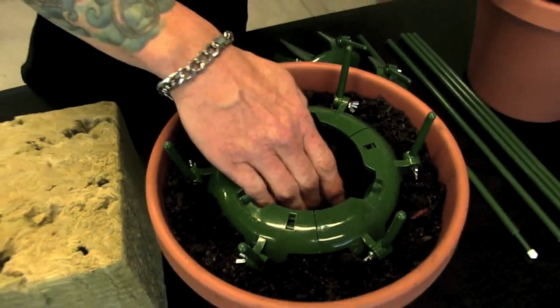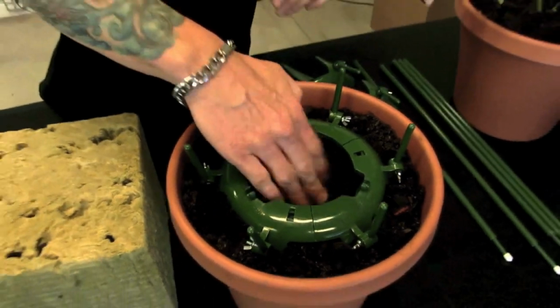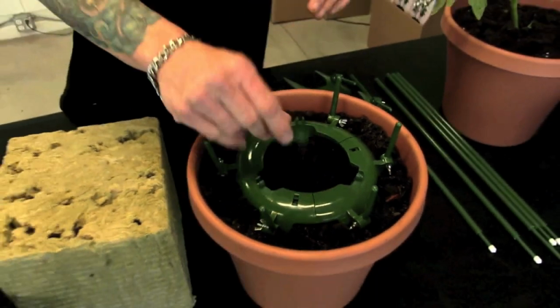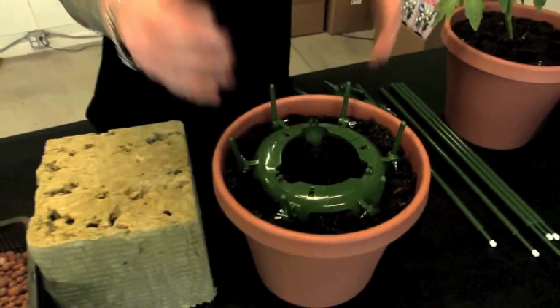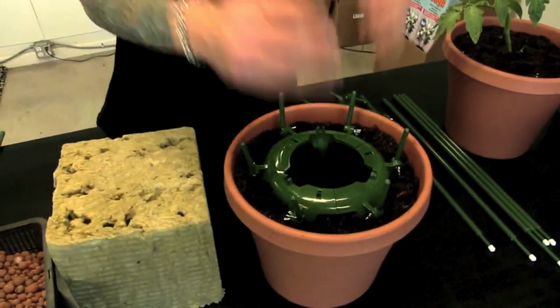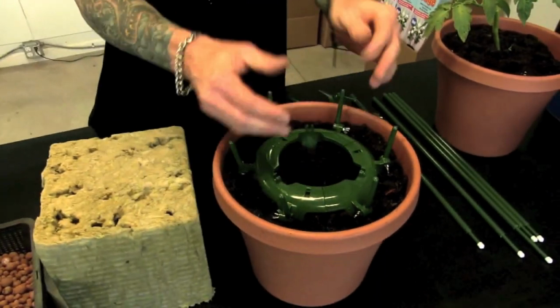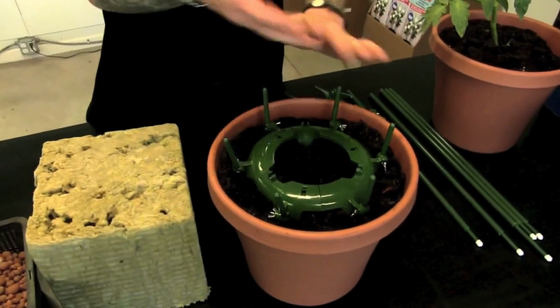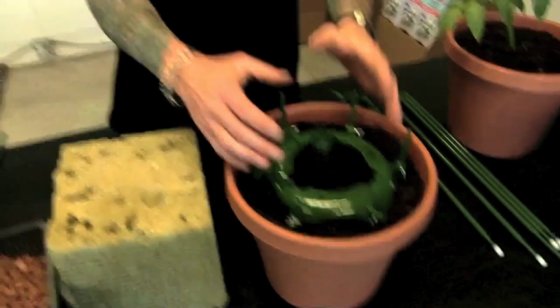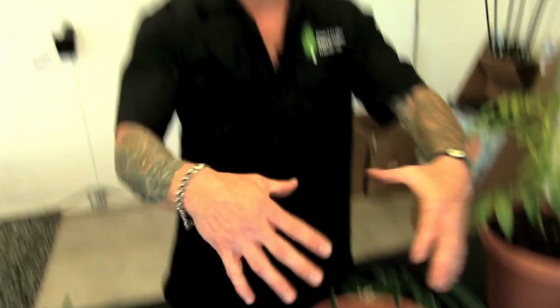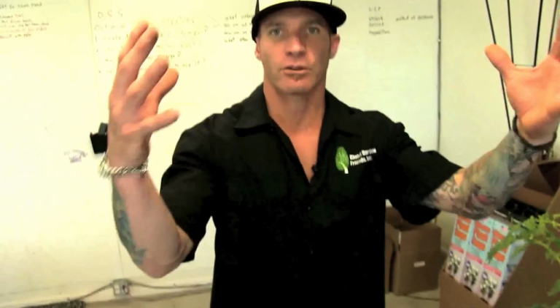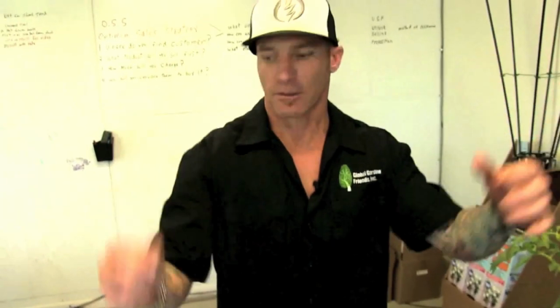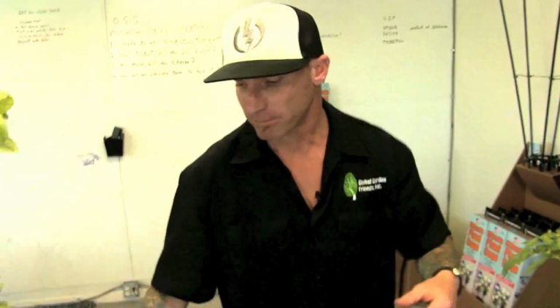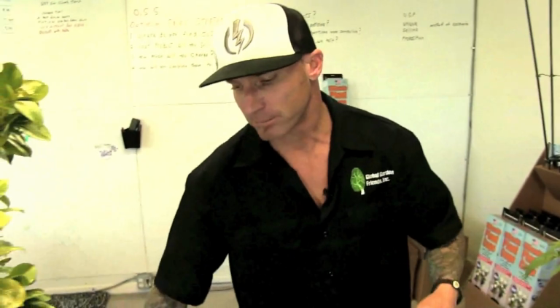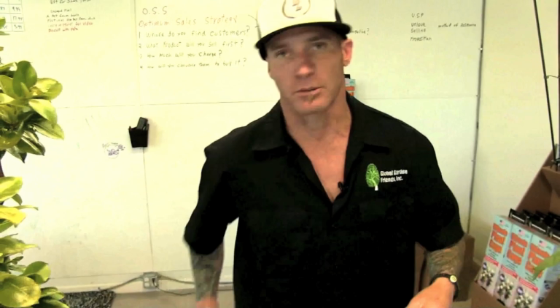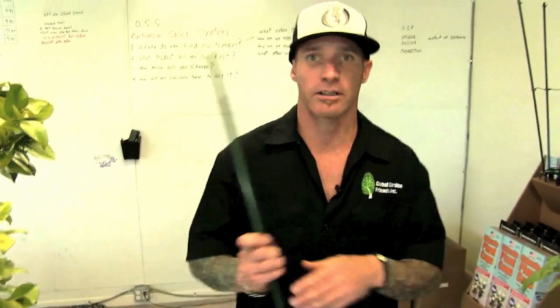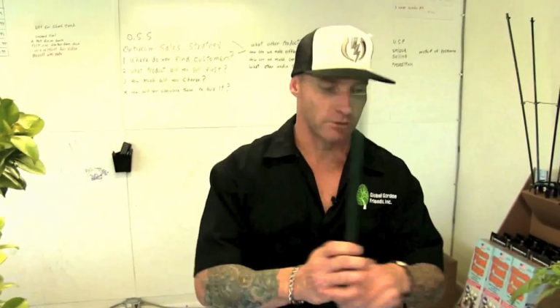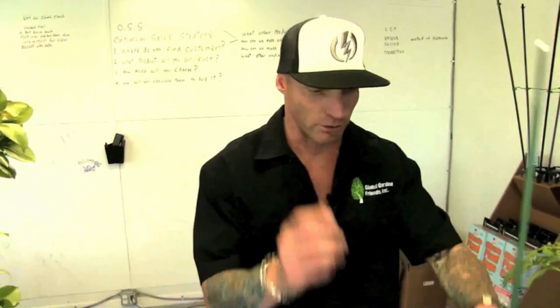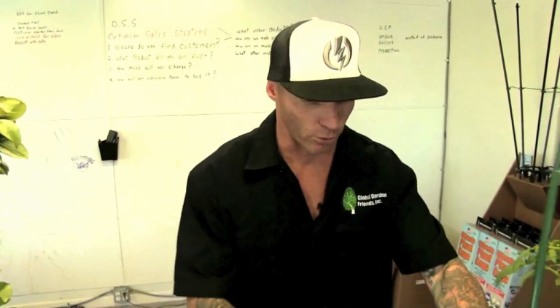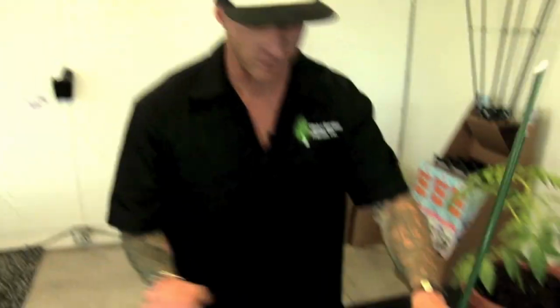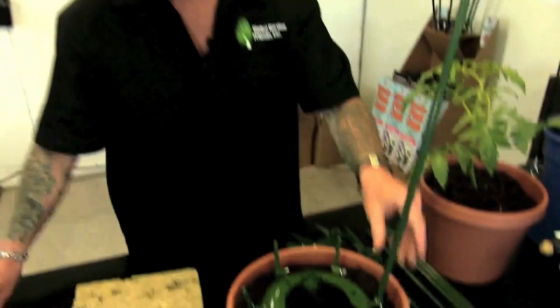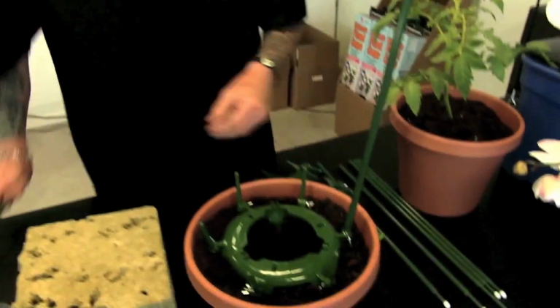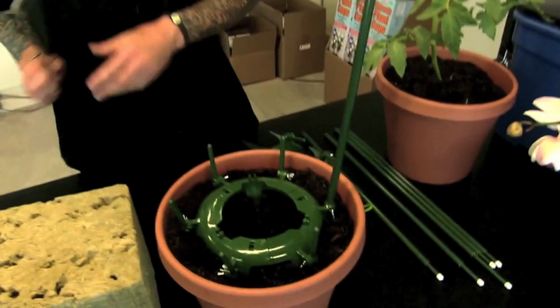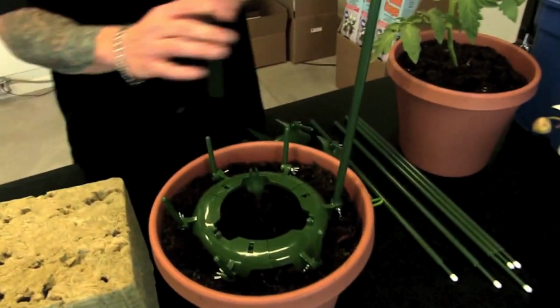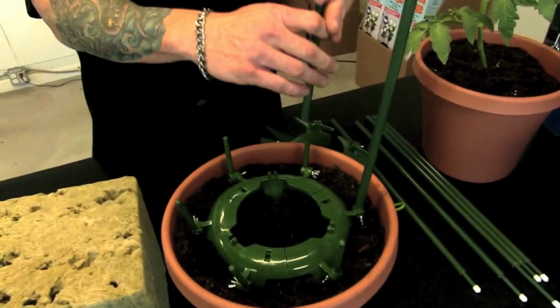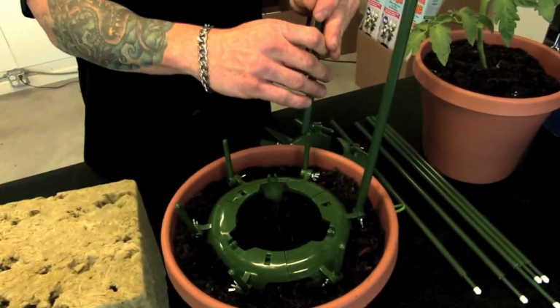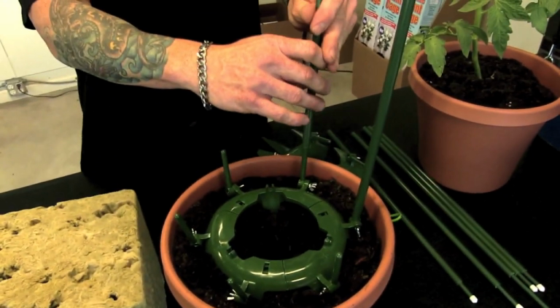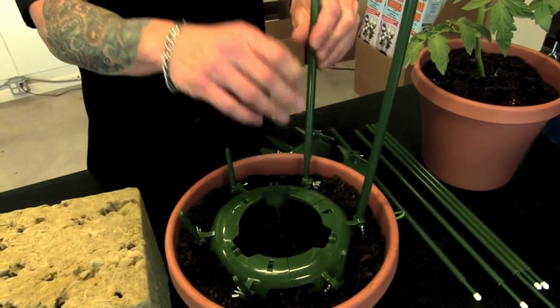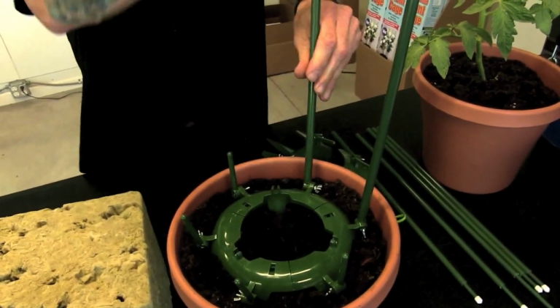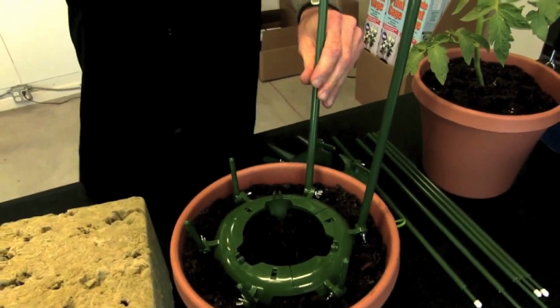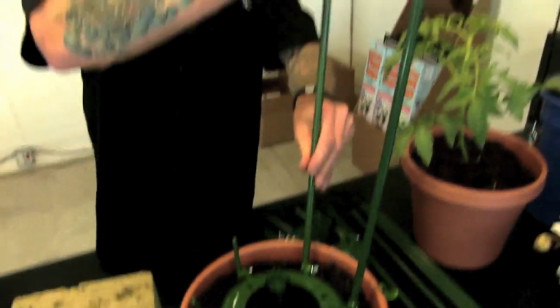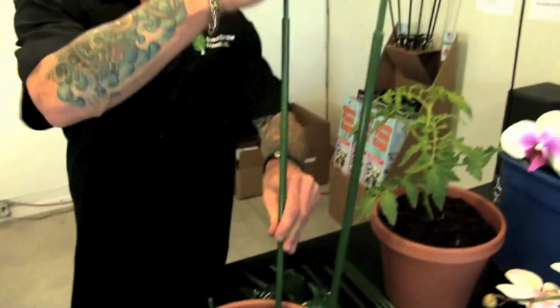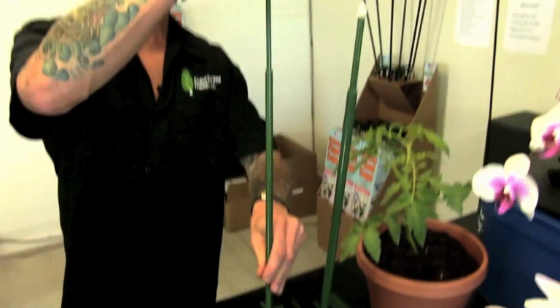Take a little dirt out, put your plant in. When your plant grows up, bottom line, just put the poles on there — one, two, three. So easy. Boom.